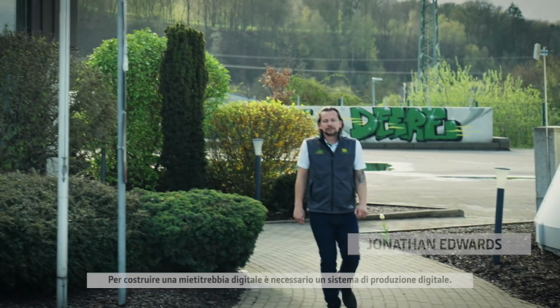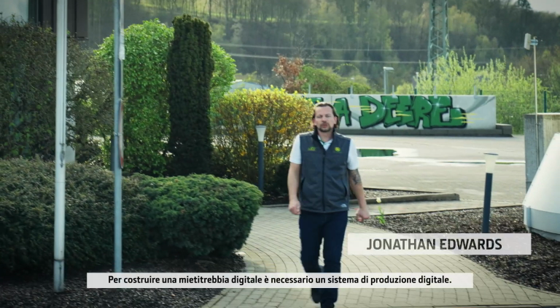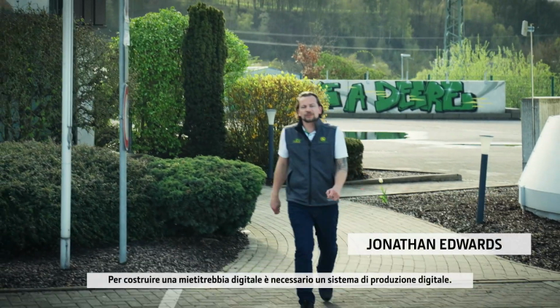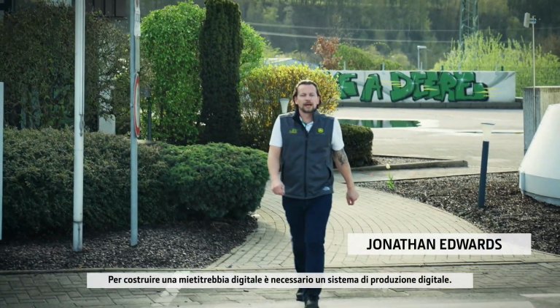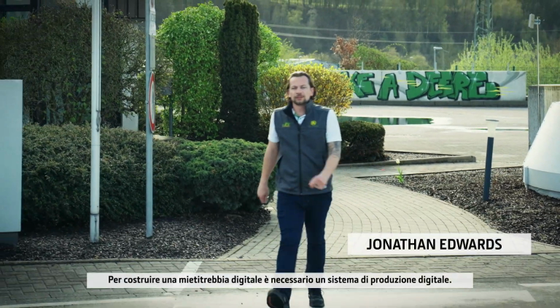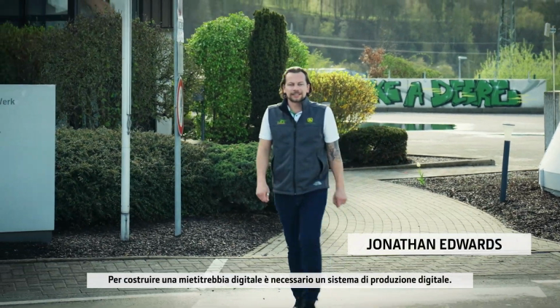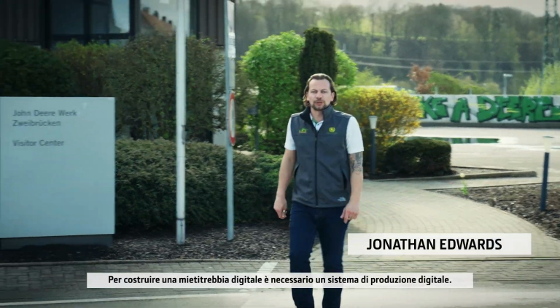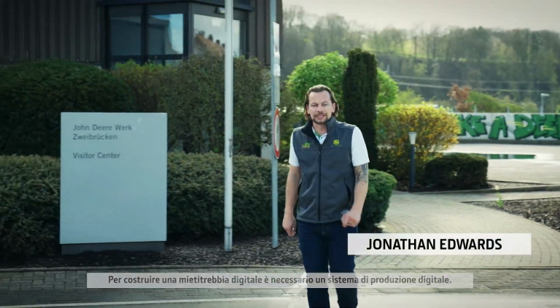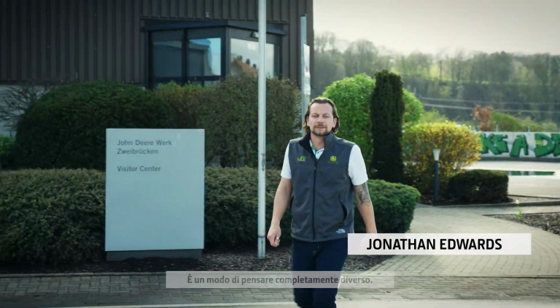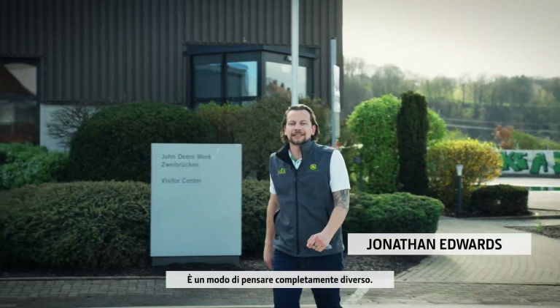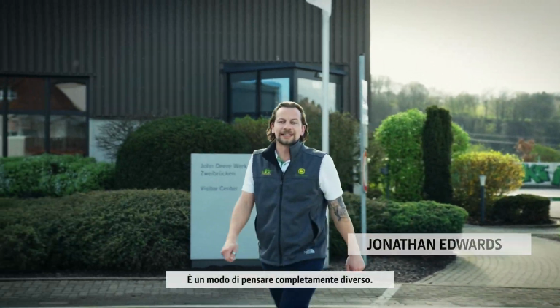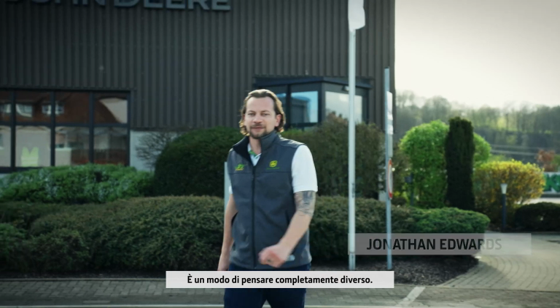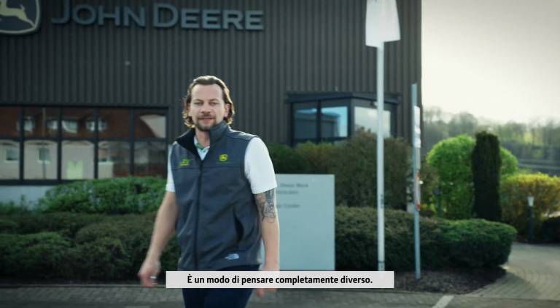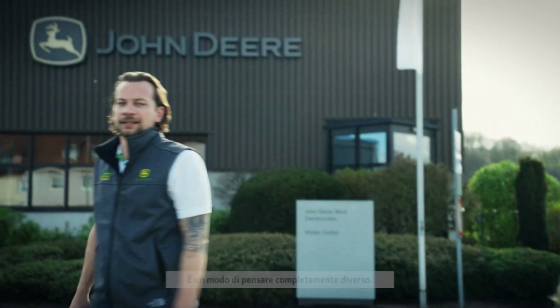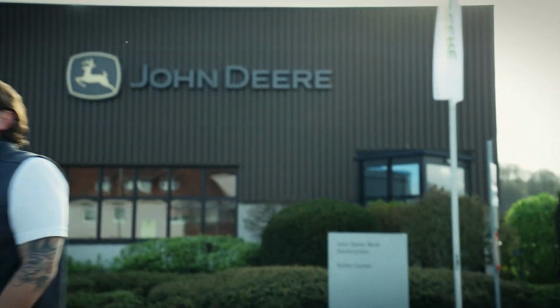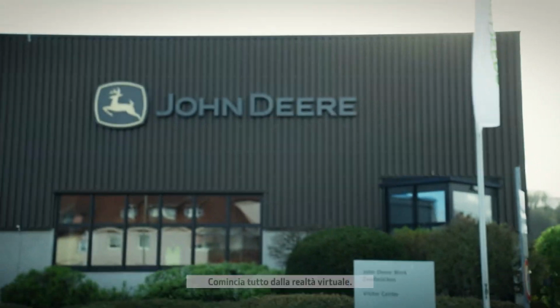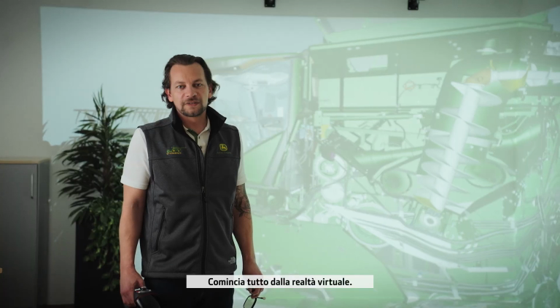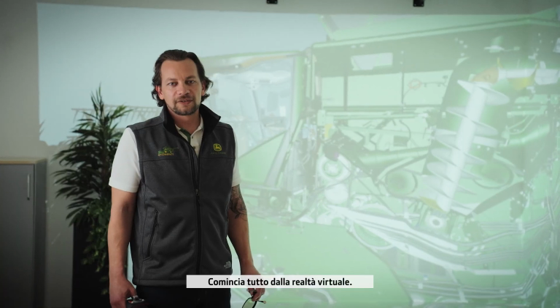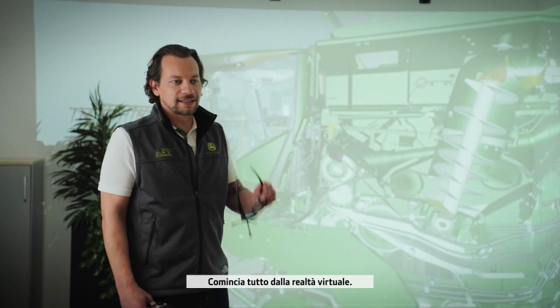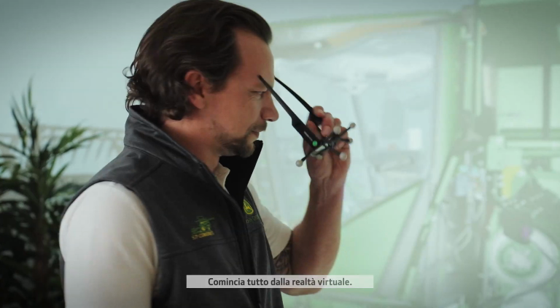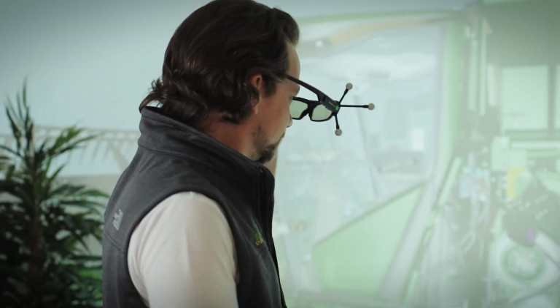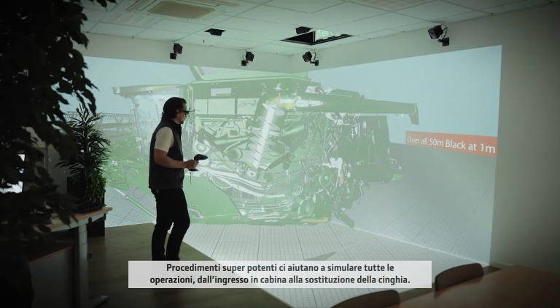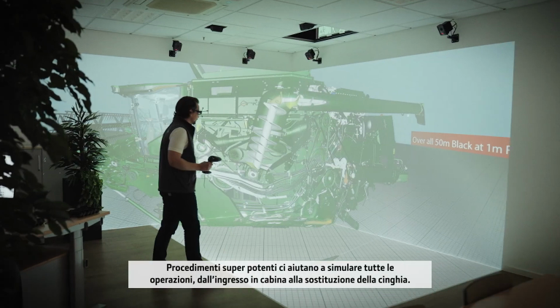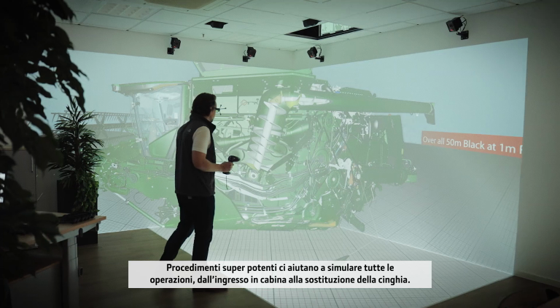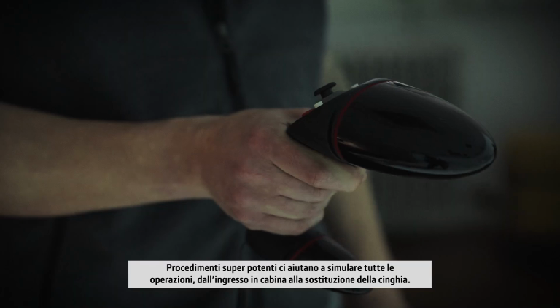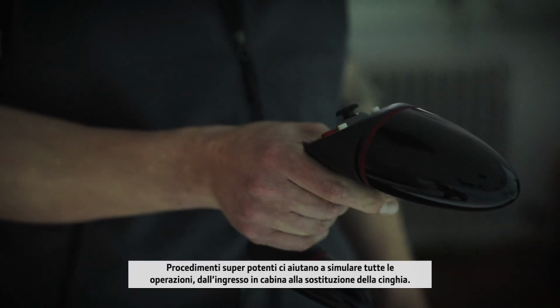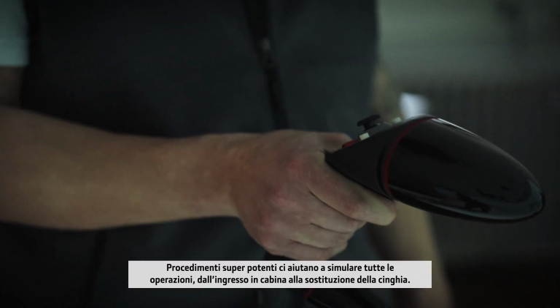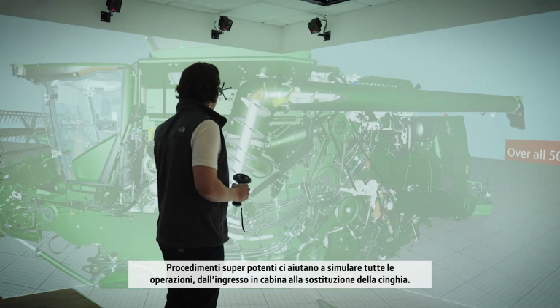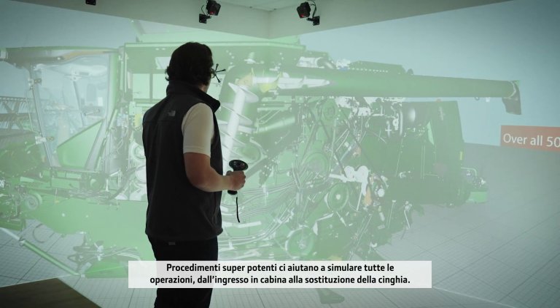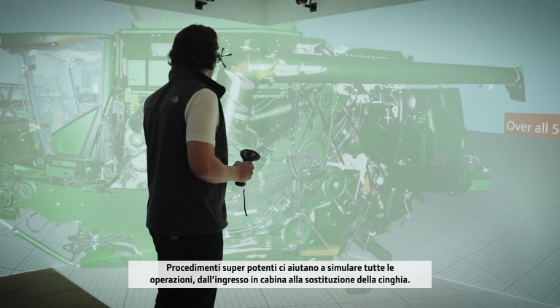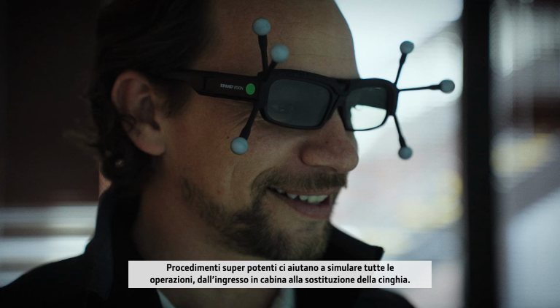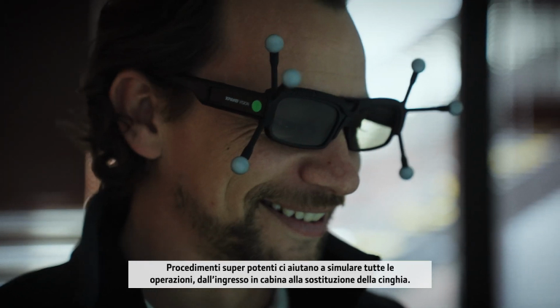To build a digital combine, you need a digital production system. It's a completely different way of thinking. It starts with virtual reality. Super powerful processors help us simulate everything from entering the cab to changing a belt.